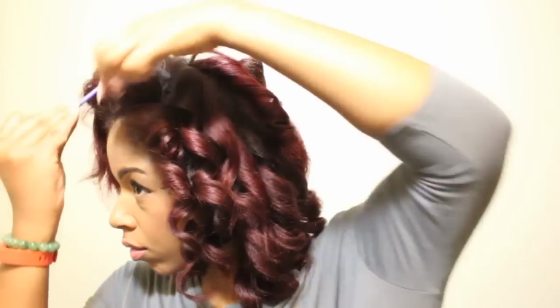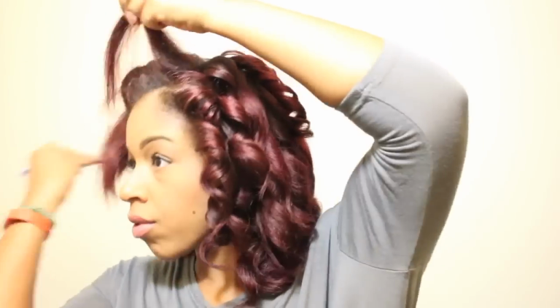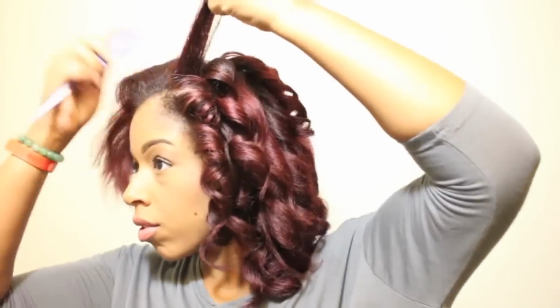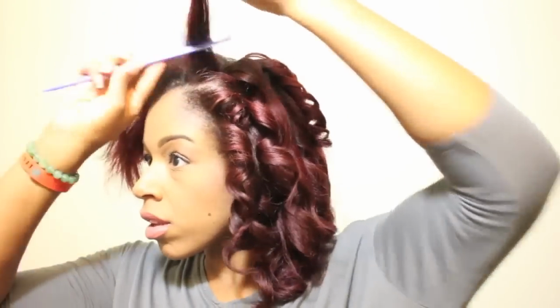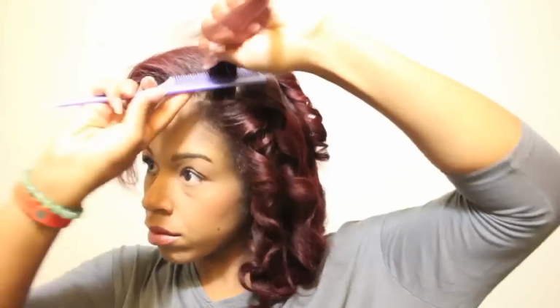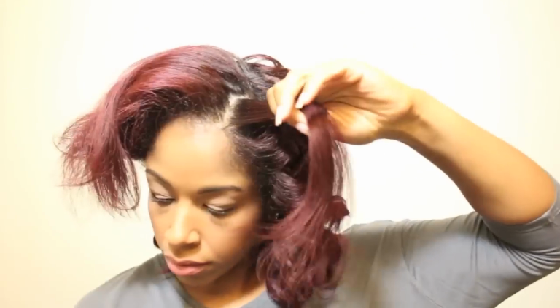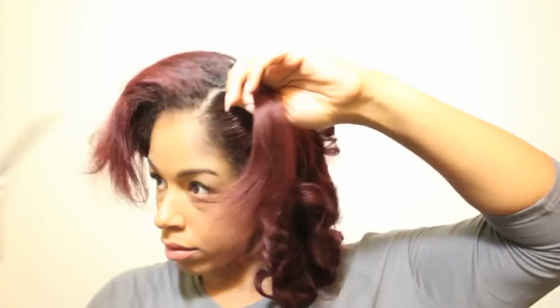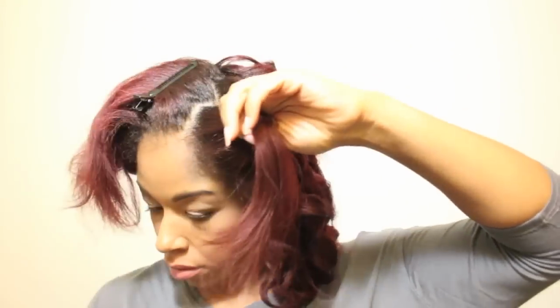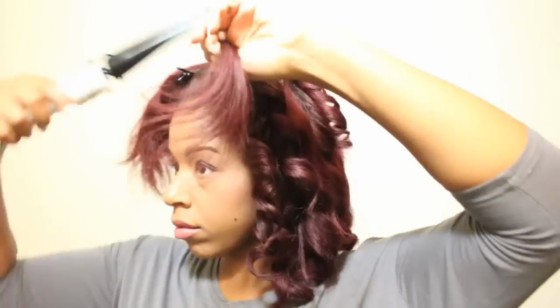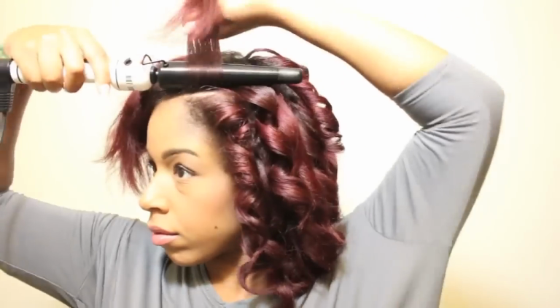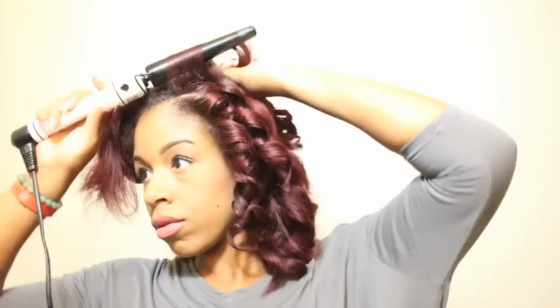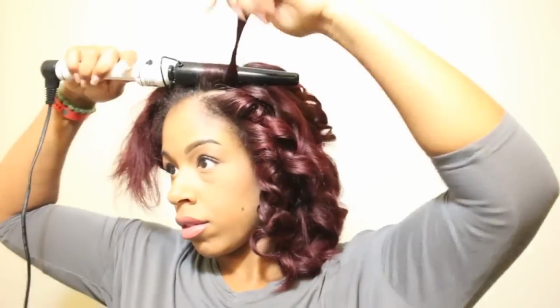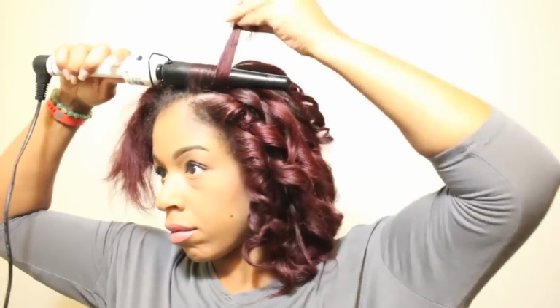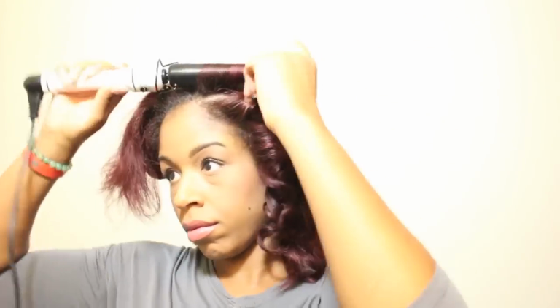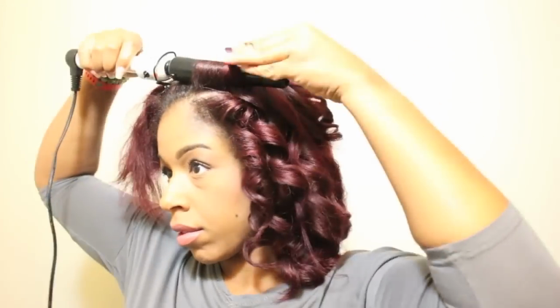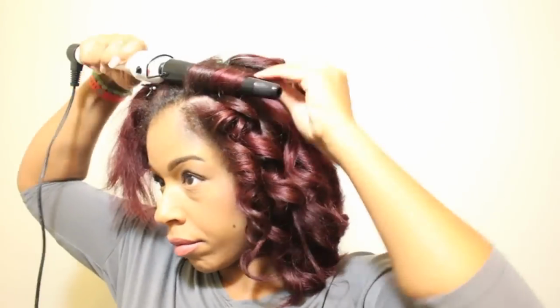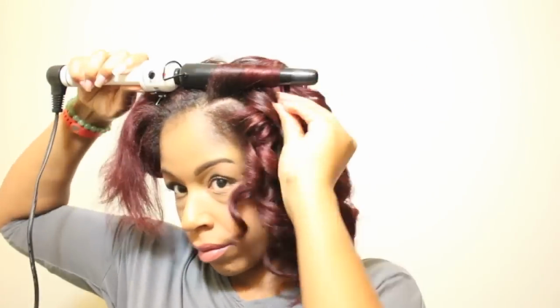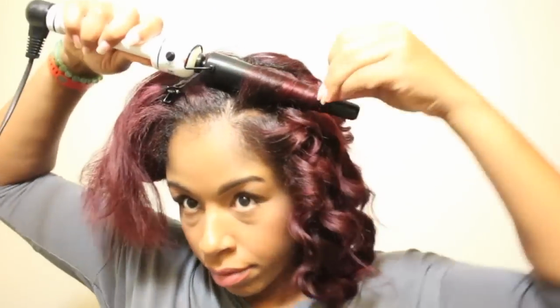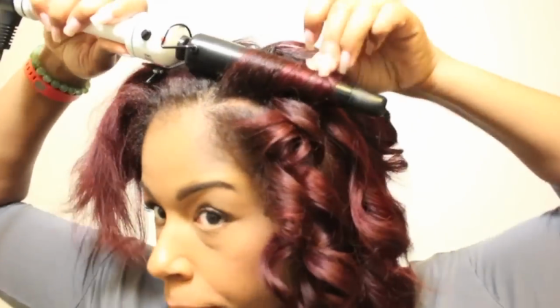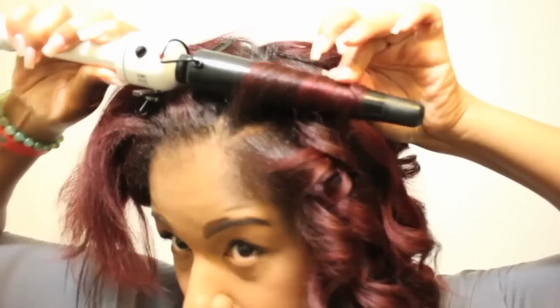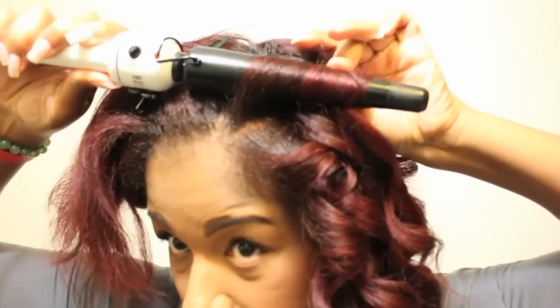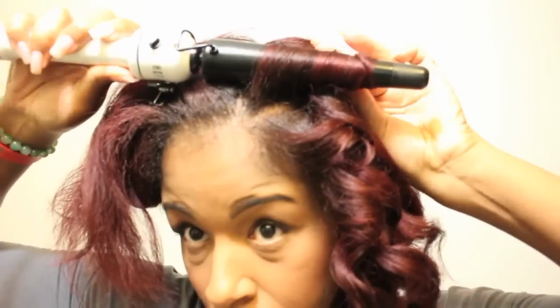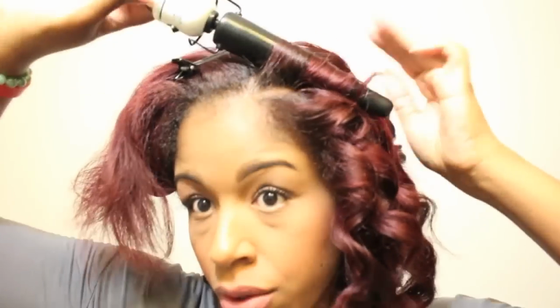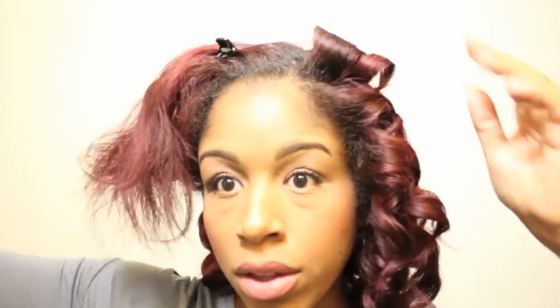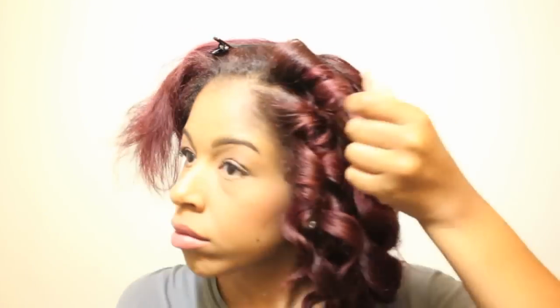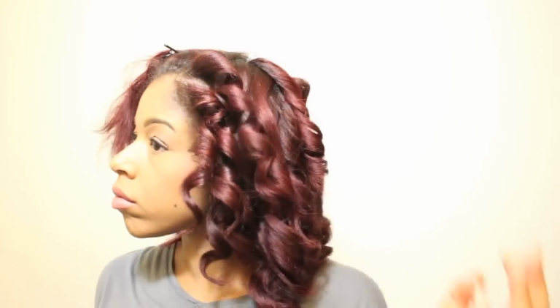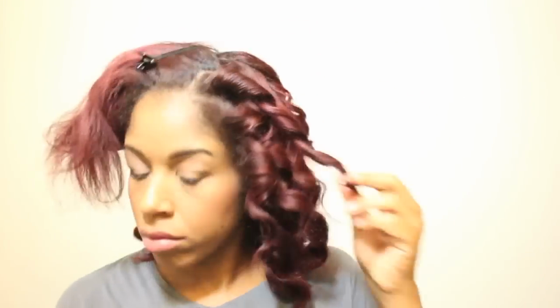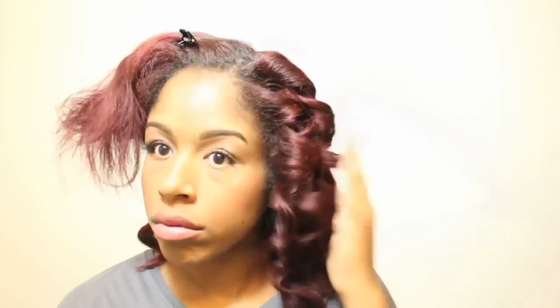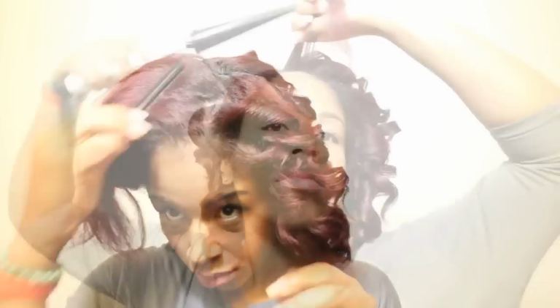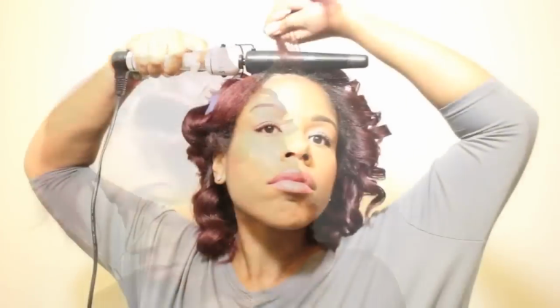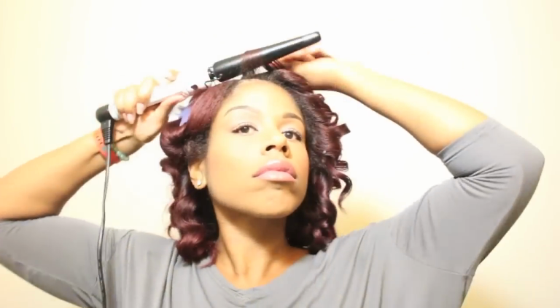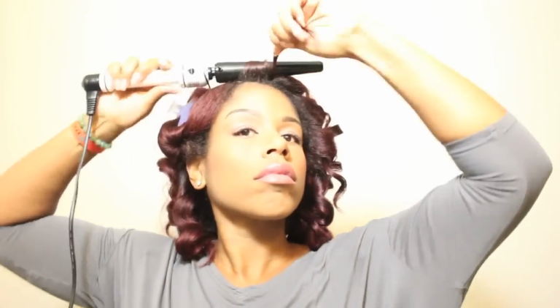In the front, make sure you are wrapping each piece of hair from the root to ensure that you have the same texture of curl all the way to the ends.